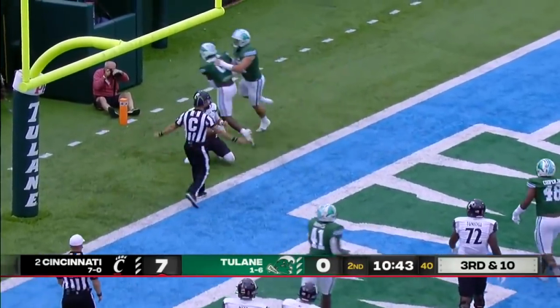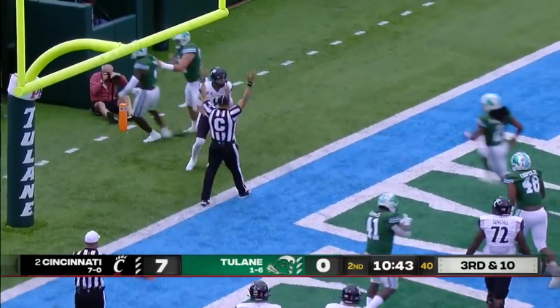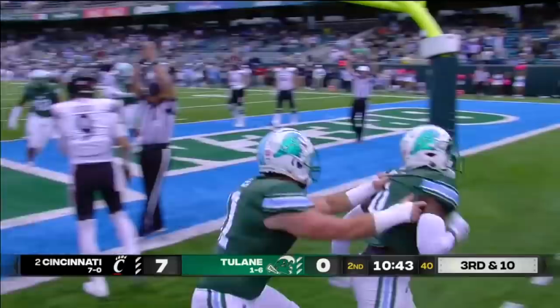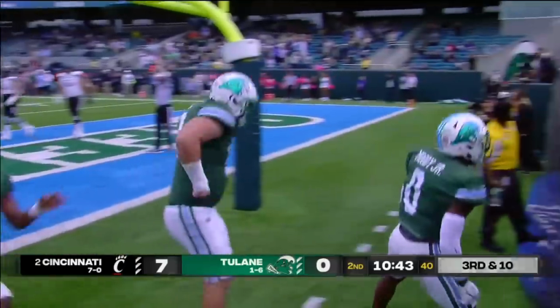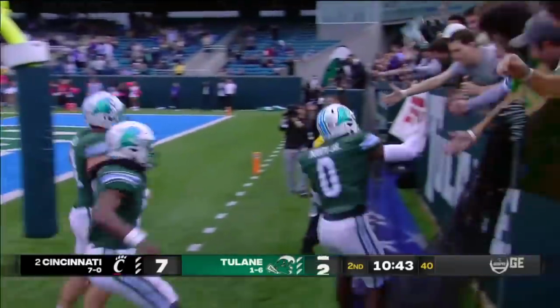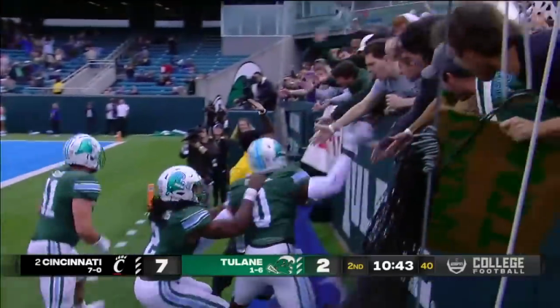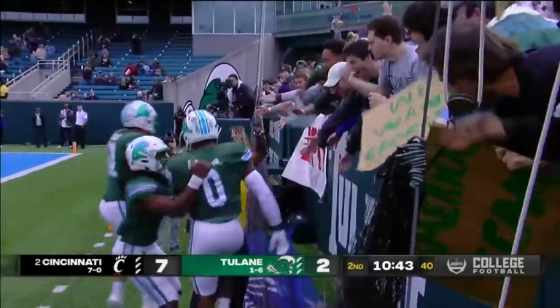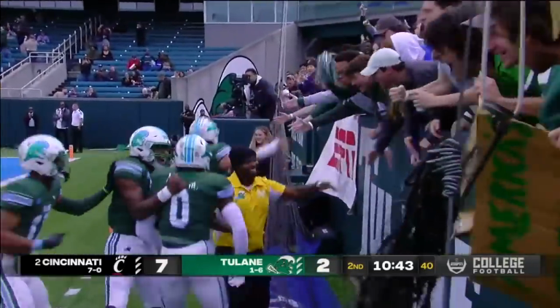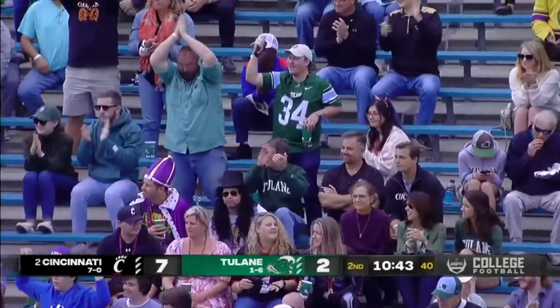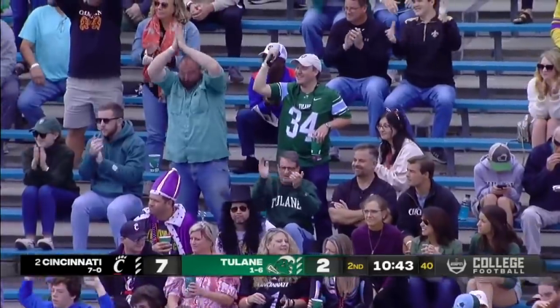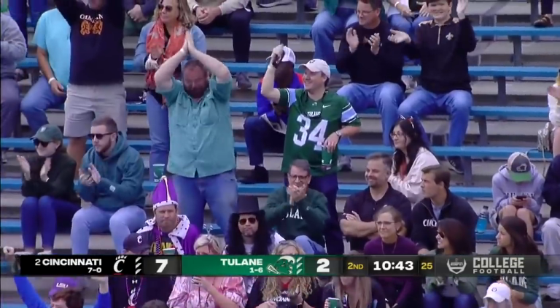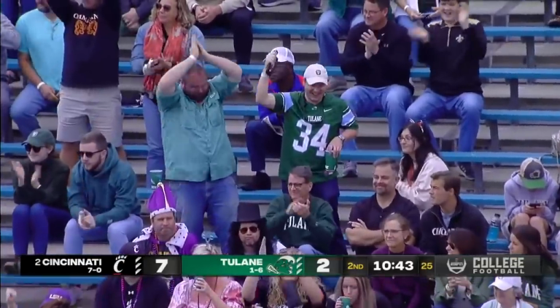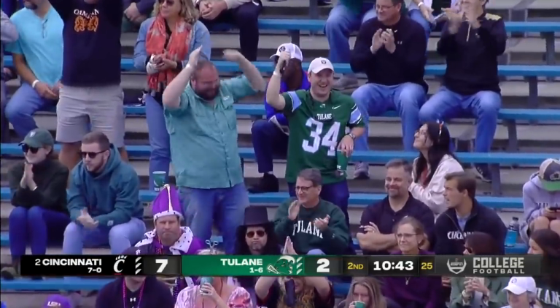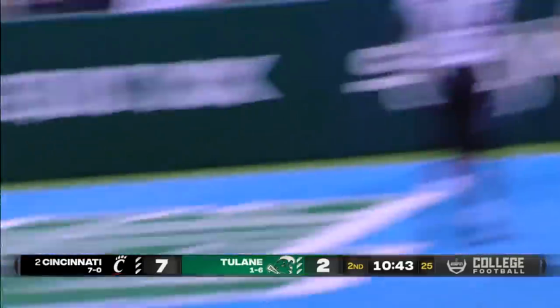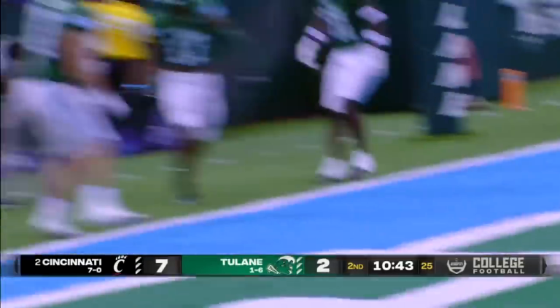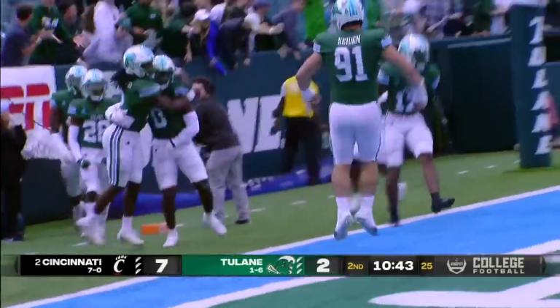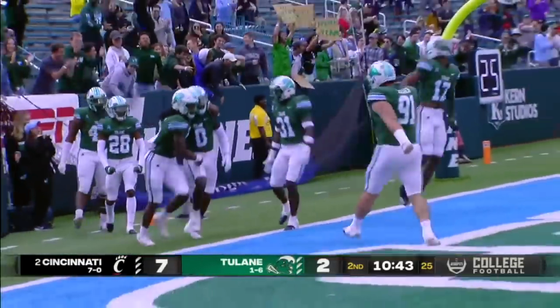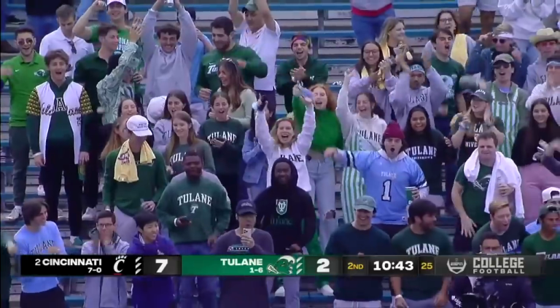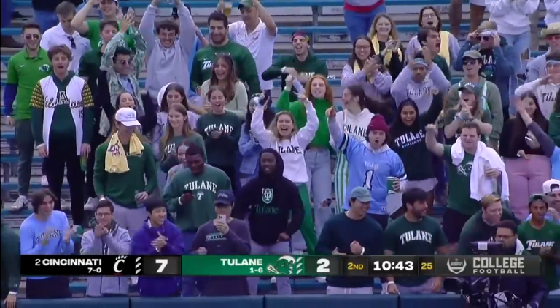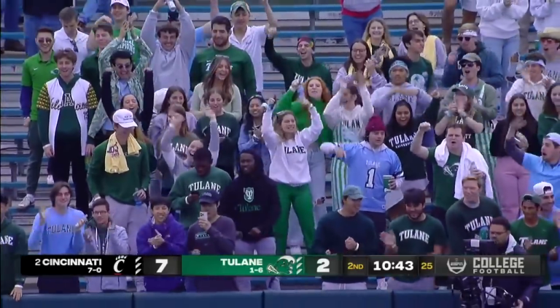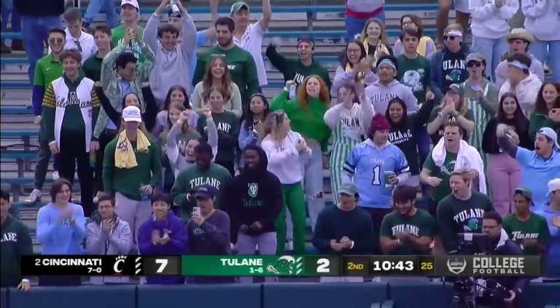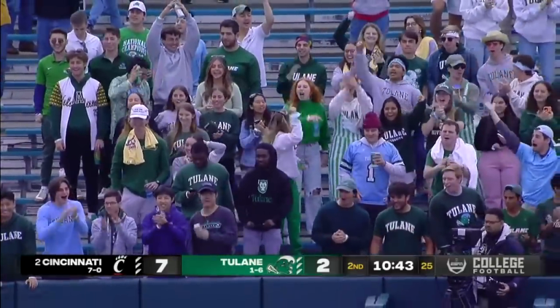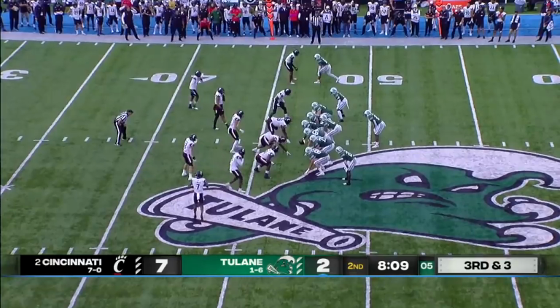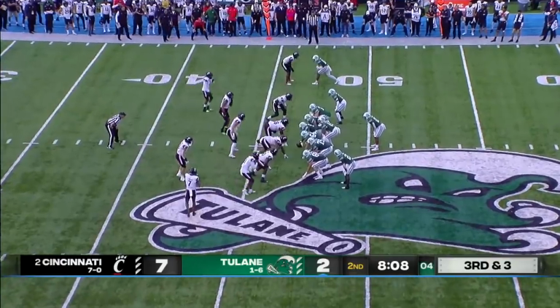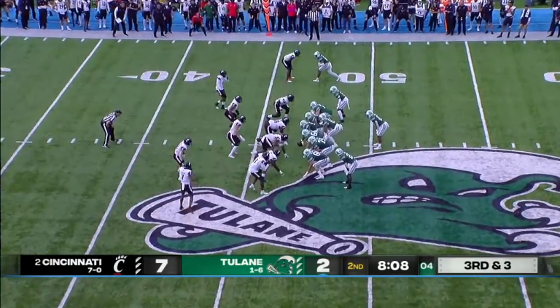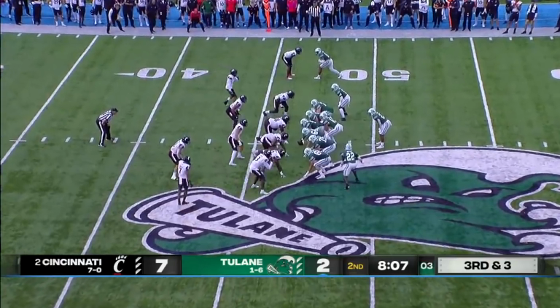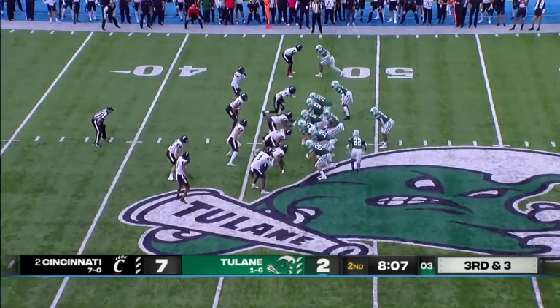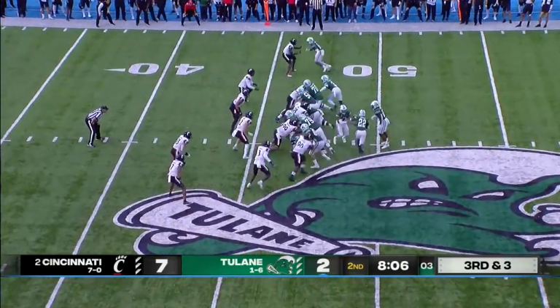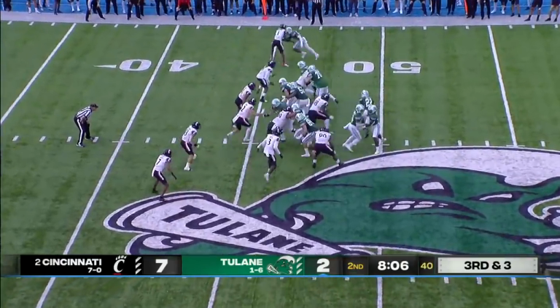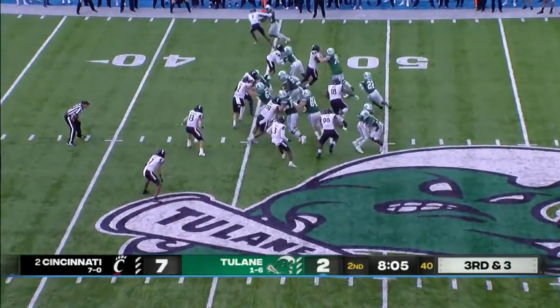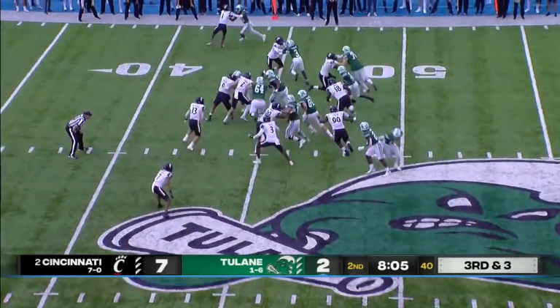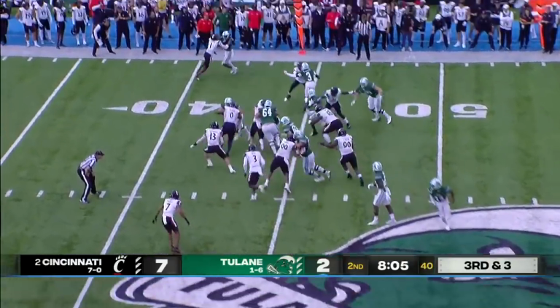Marvin Moody gets Desmond Ritter in the end zone and Tulane is on the board with a safety. And Tulane reminding all of us — hey. Daniels under center.